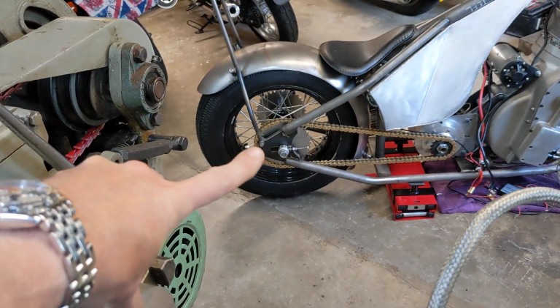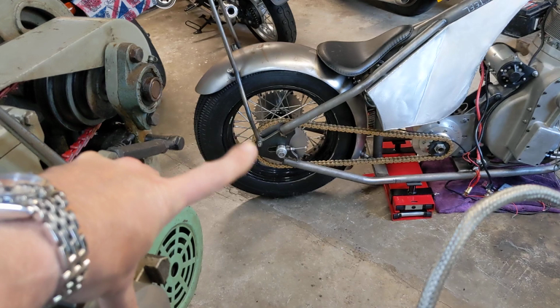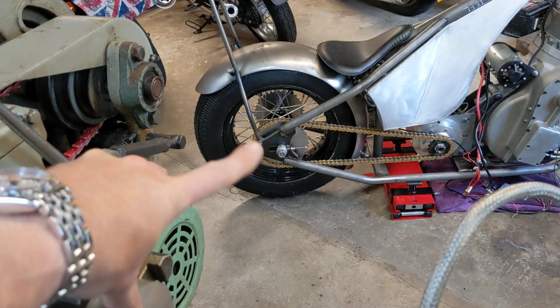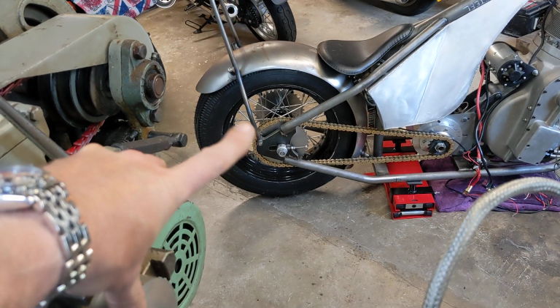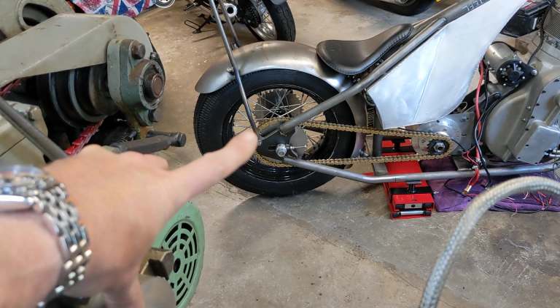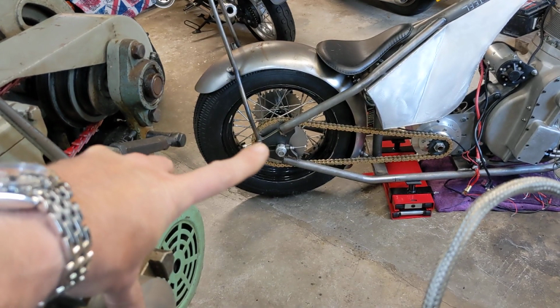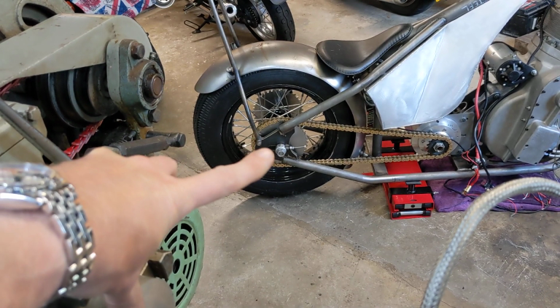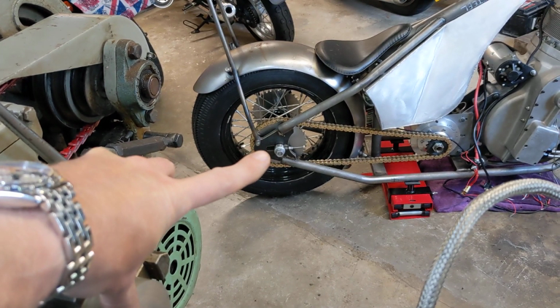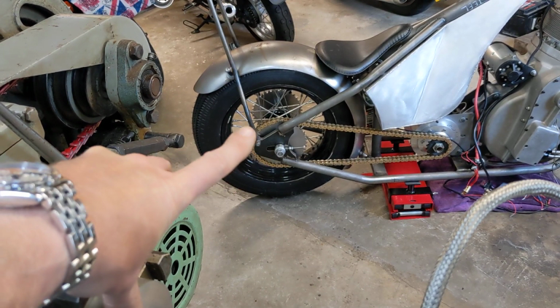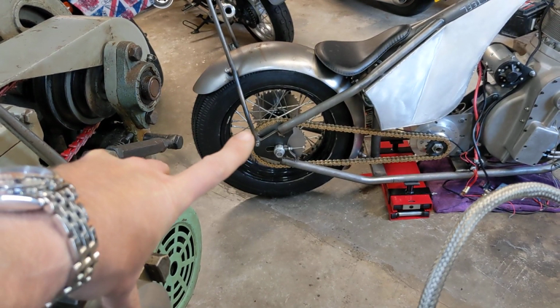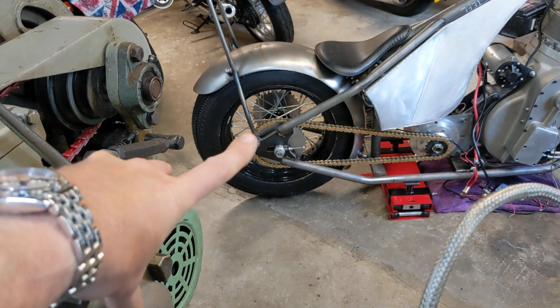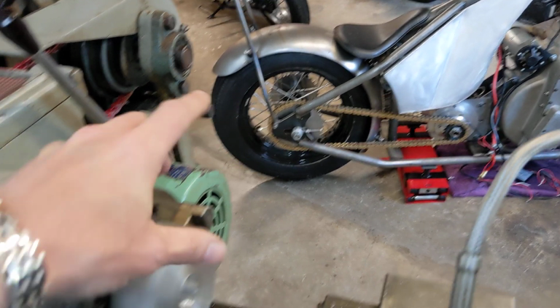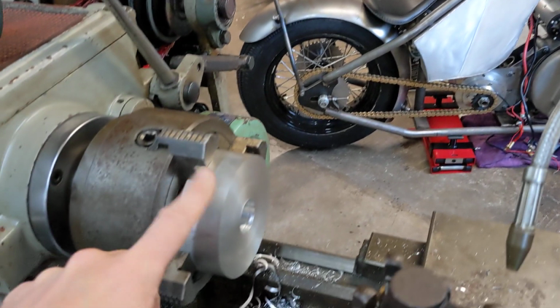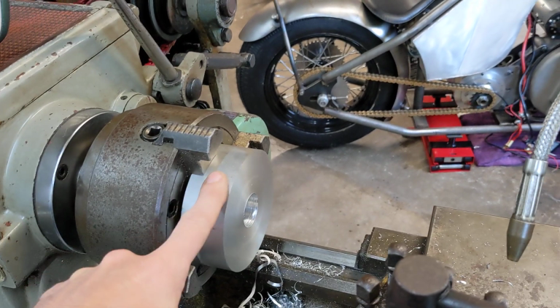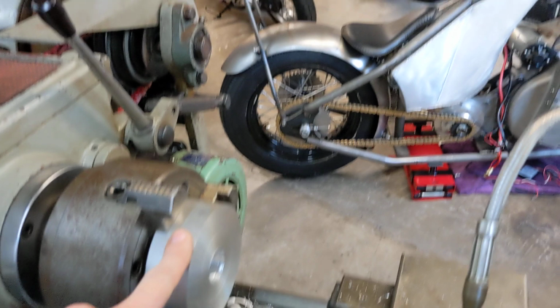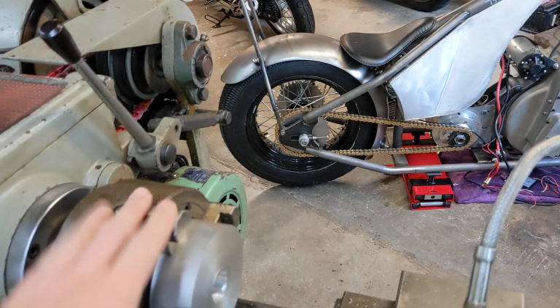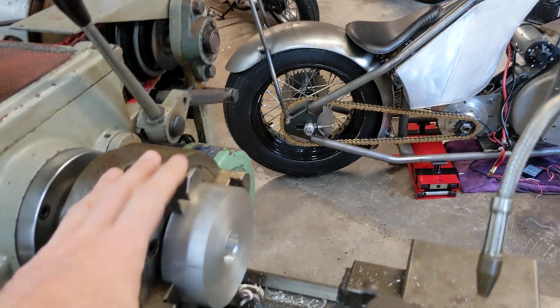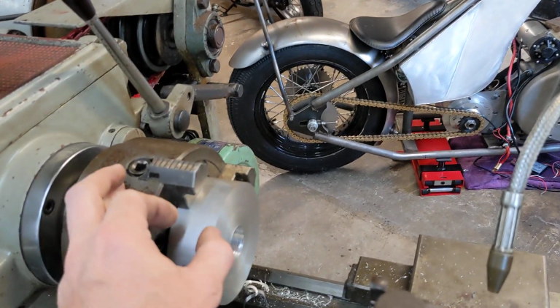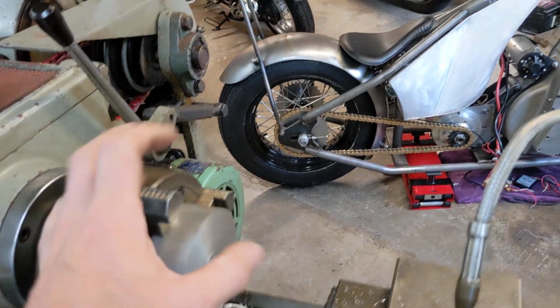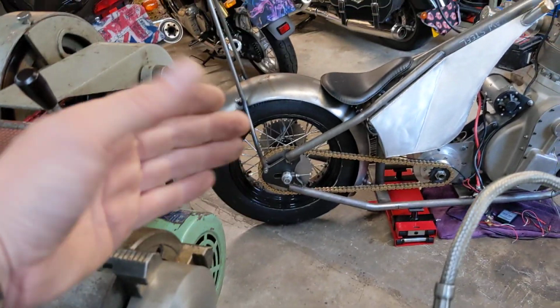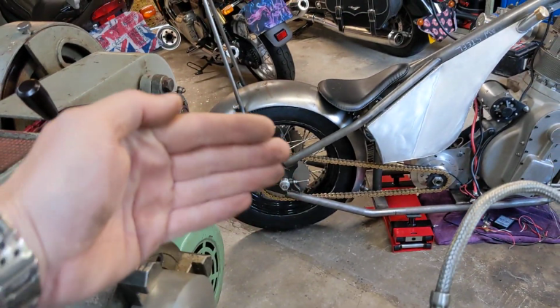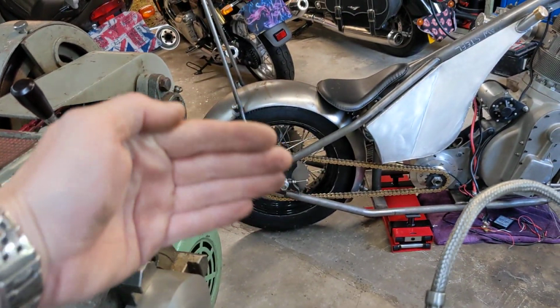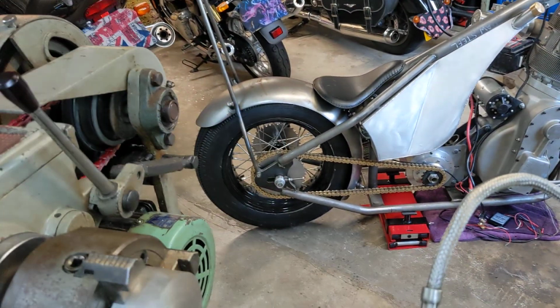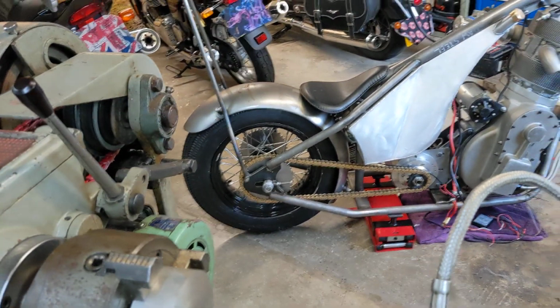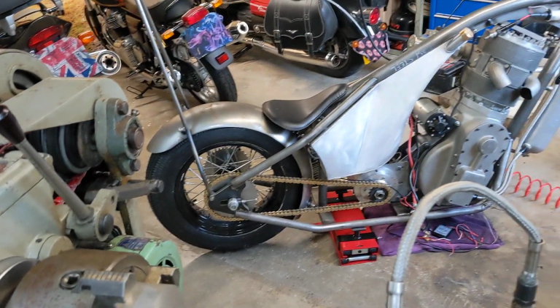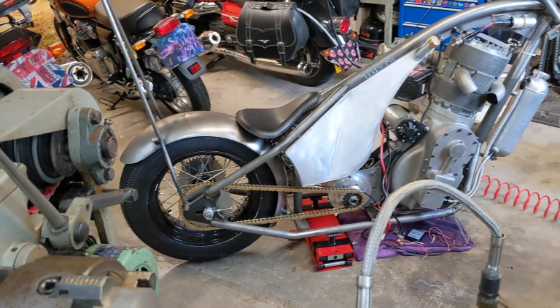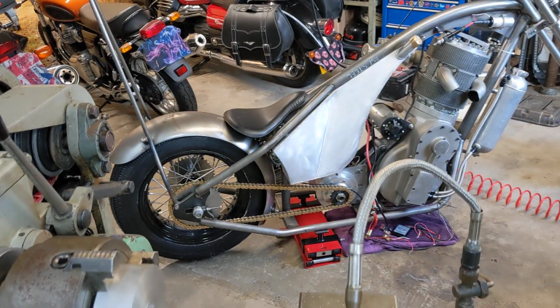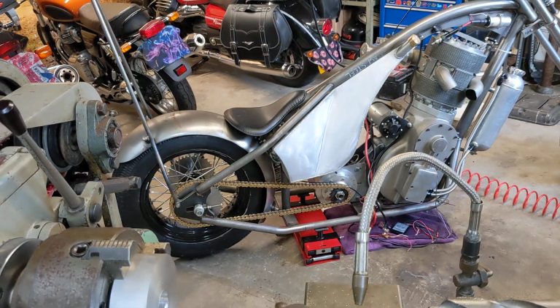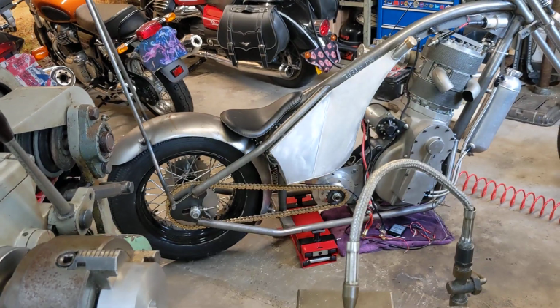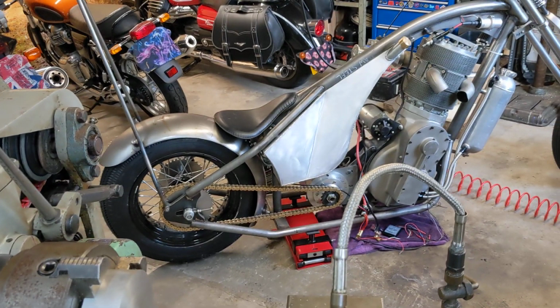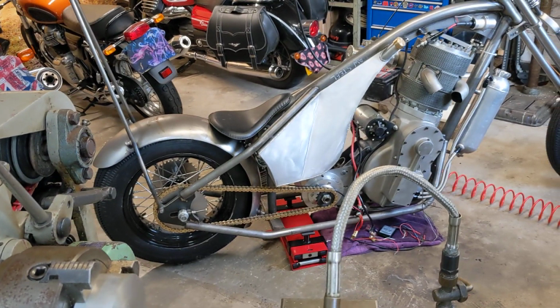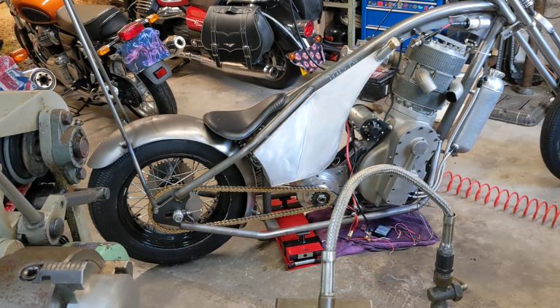Each side of the wheel needs a spacer so that the sprocket can be bolted to the wheel hub, and there'll be two spacers, one each side, slightly different thicknesses because there's a minor offset with the chain. It's a good opportunity to line everything up.